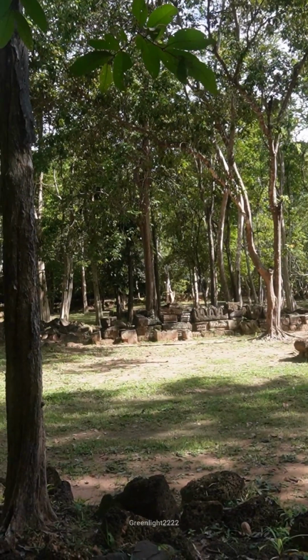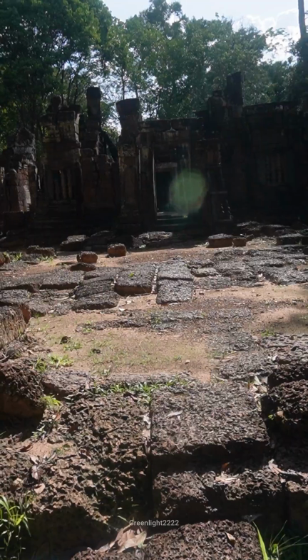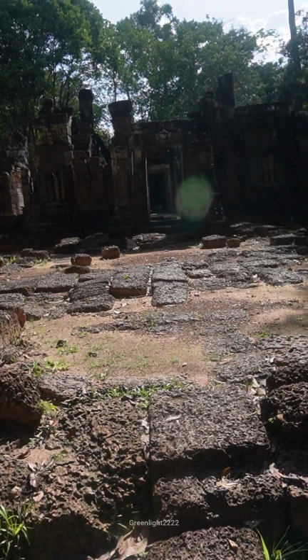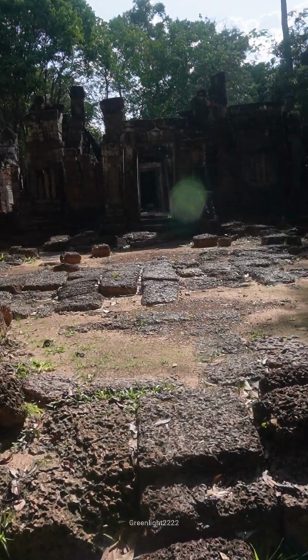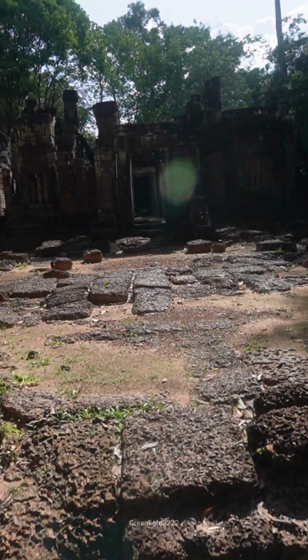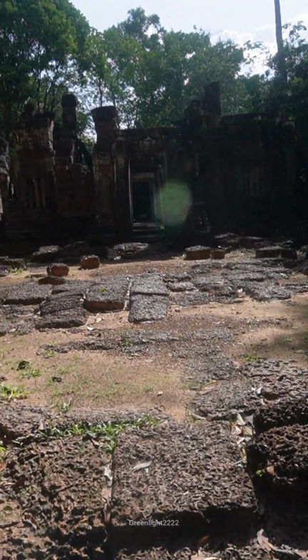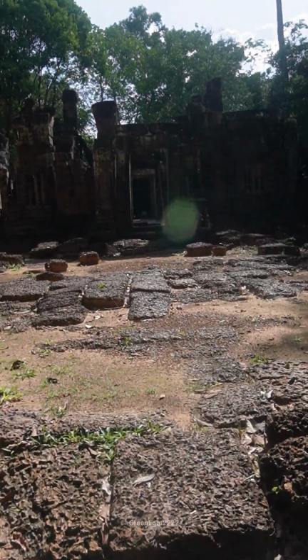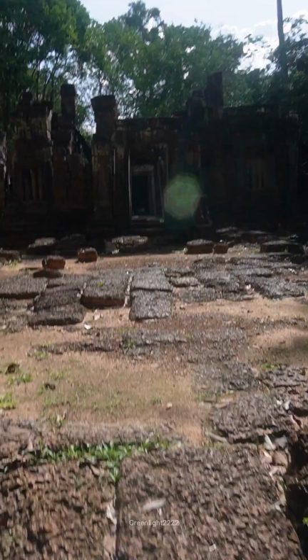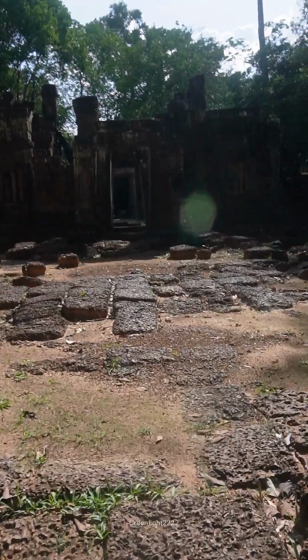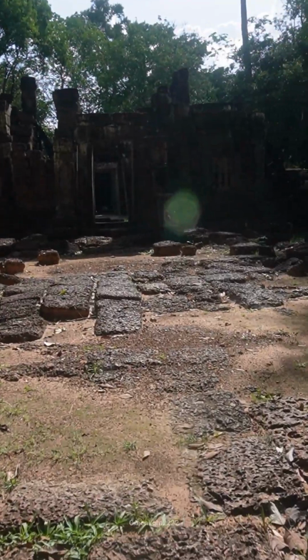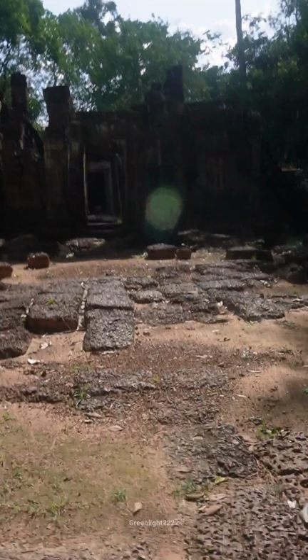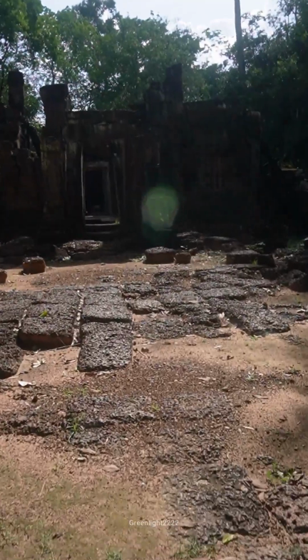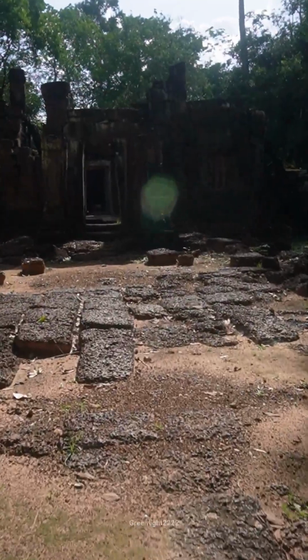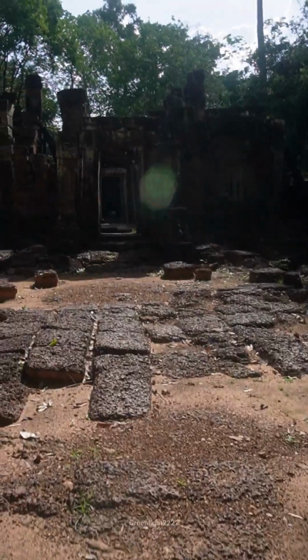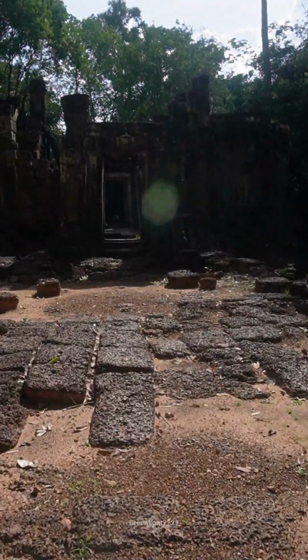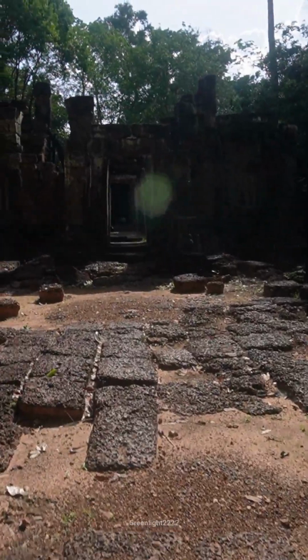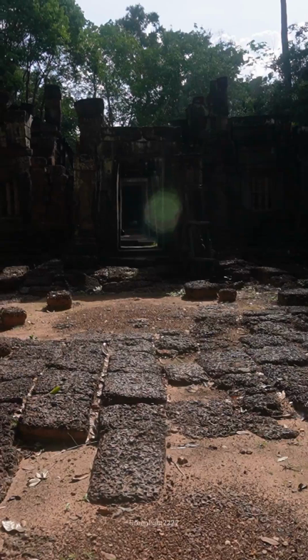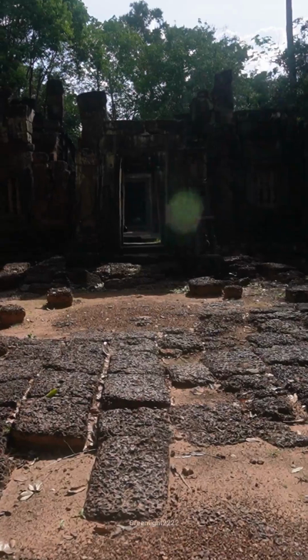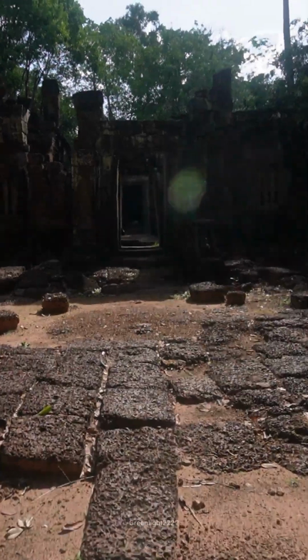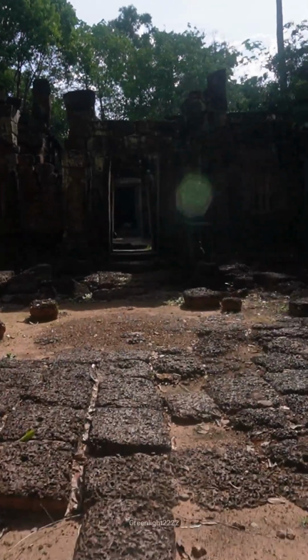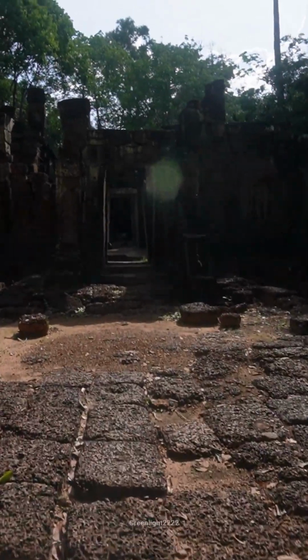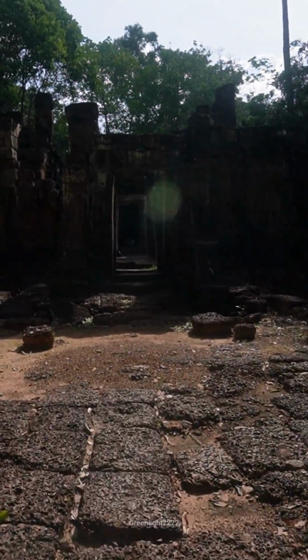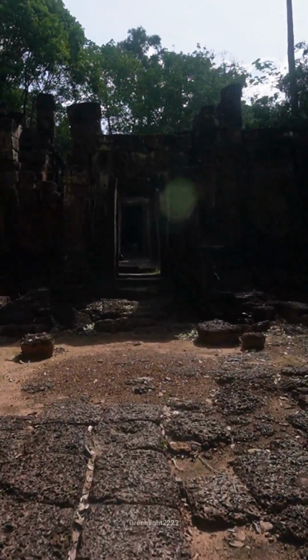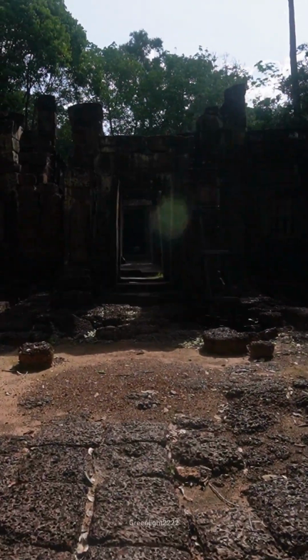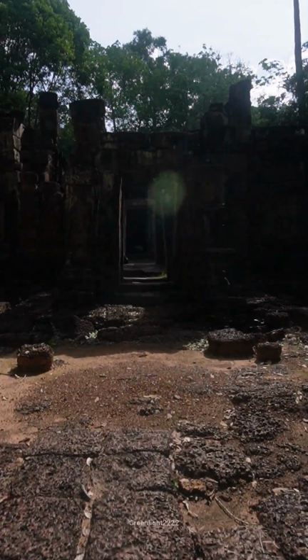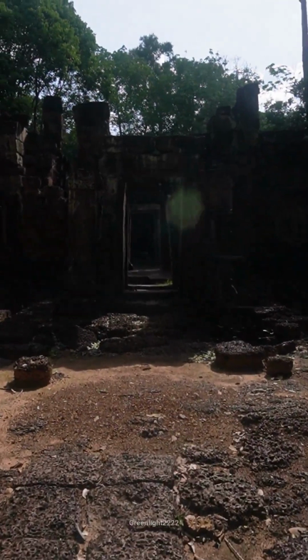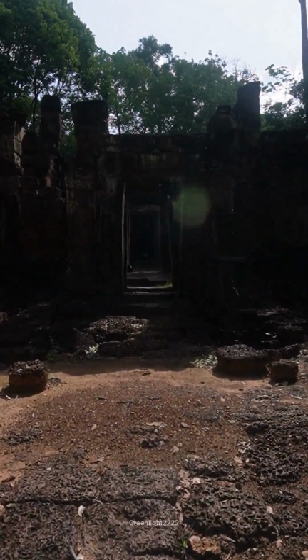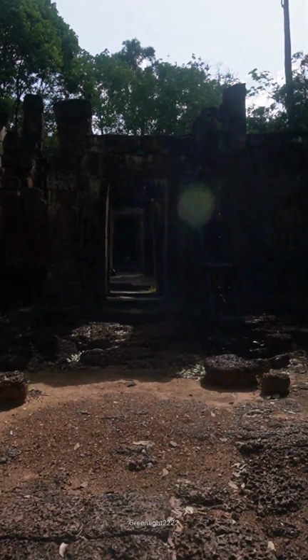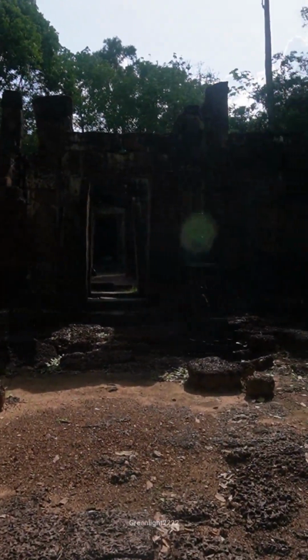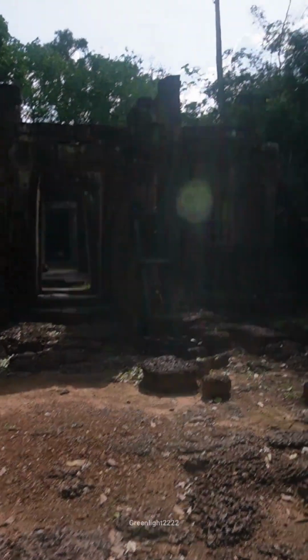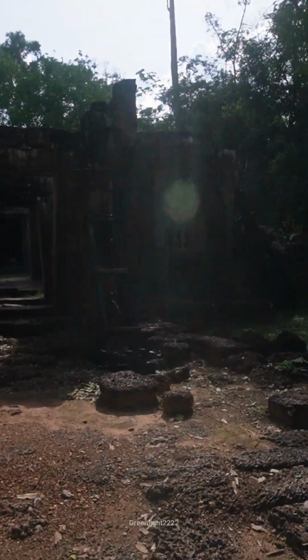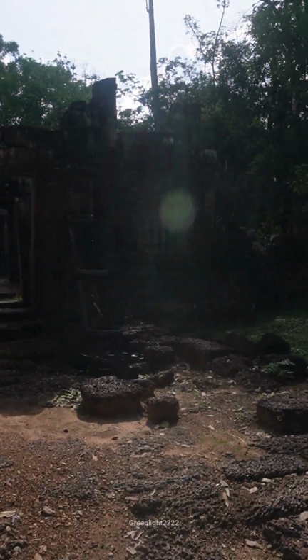Krol Kho offers a peaceful and less crowded experience compared to some of the larger and more famous temples in the Angkor complex.